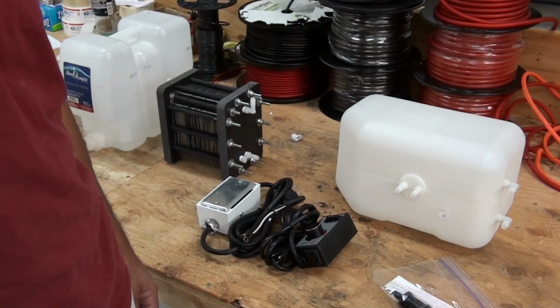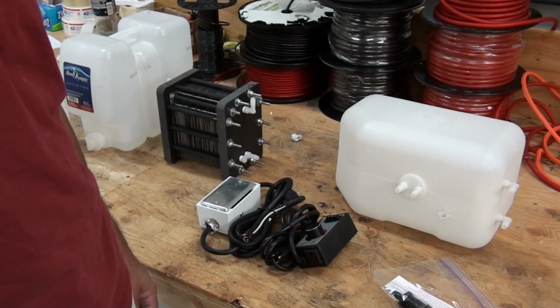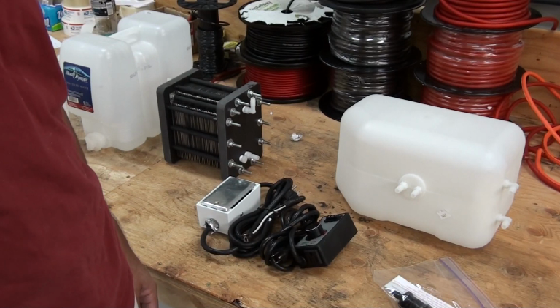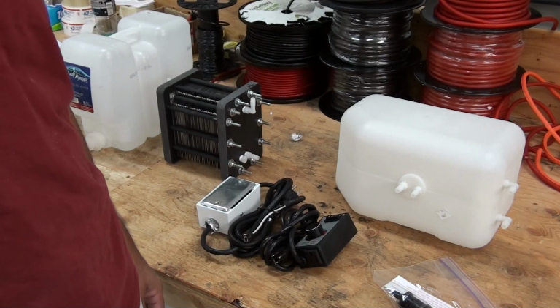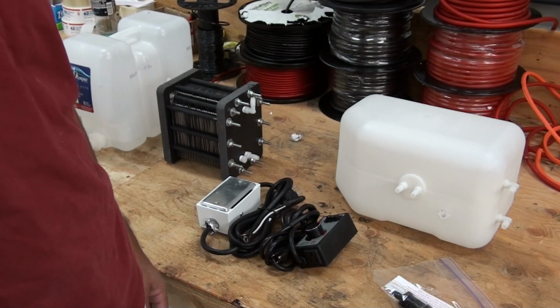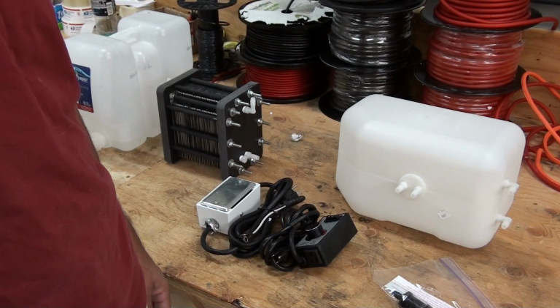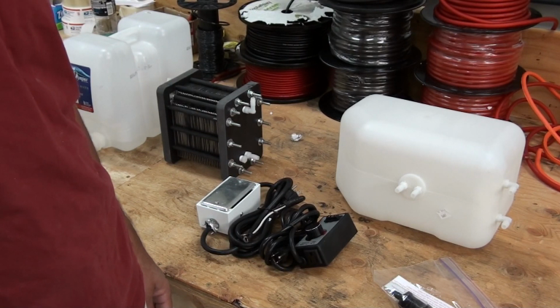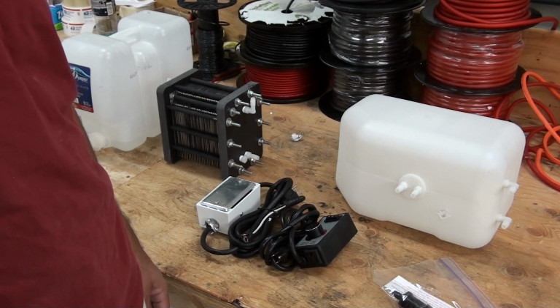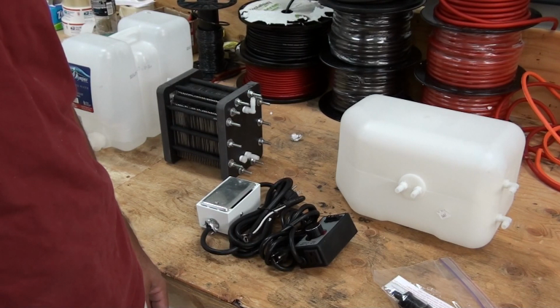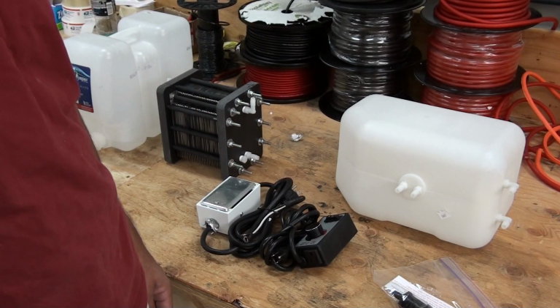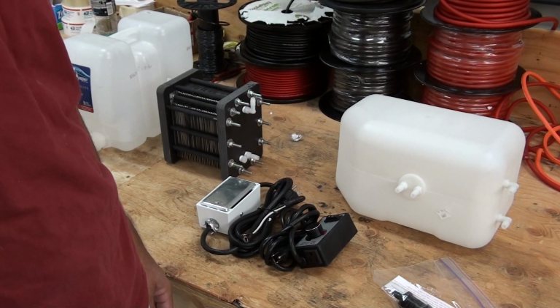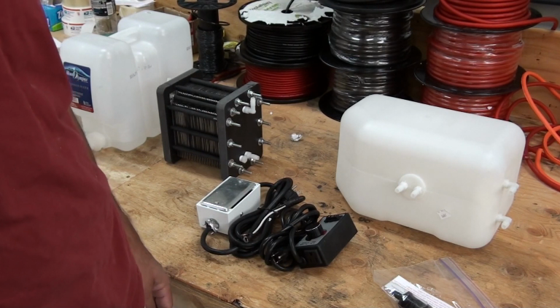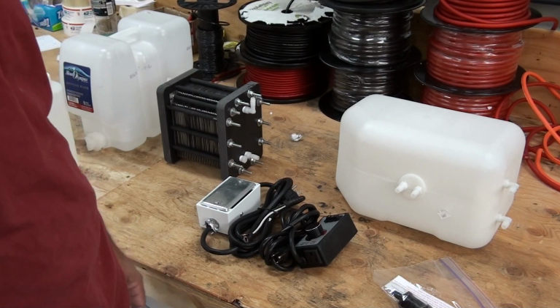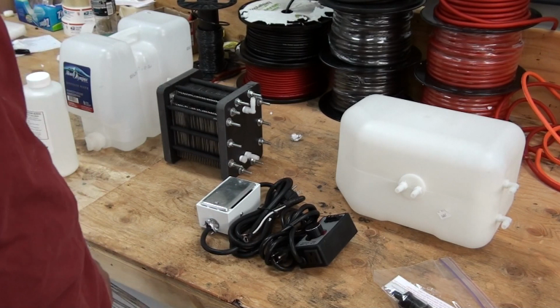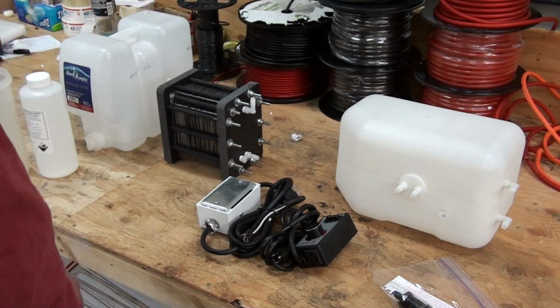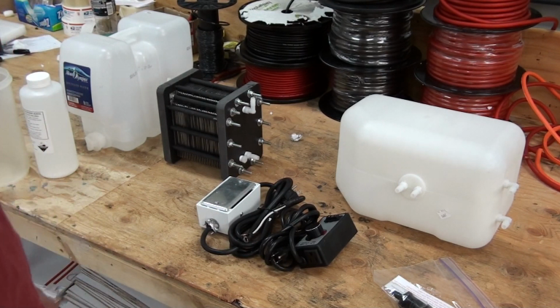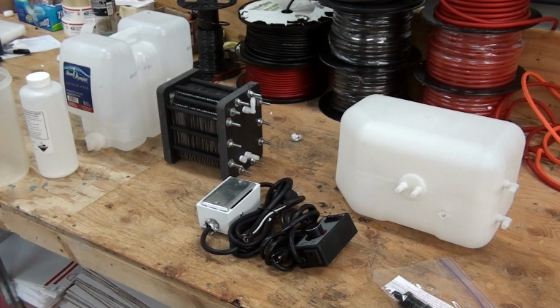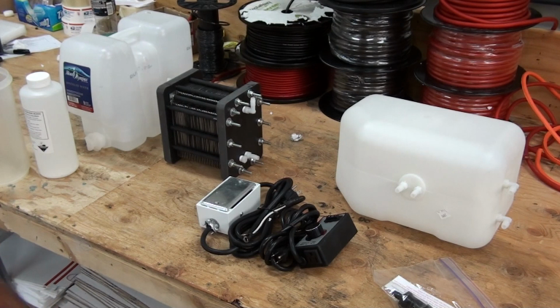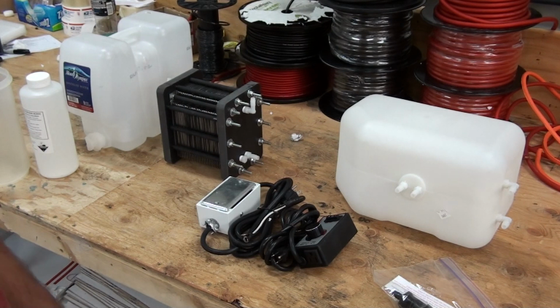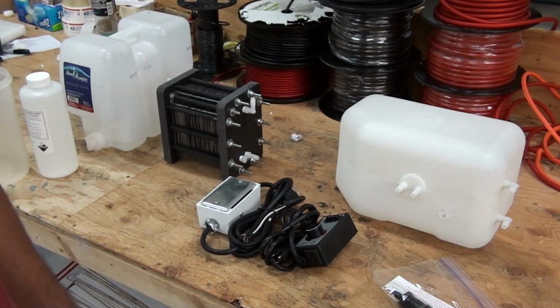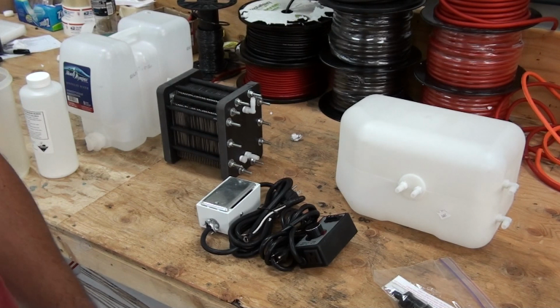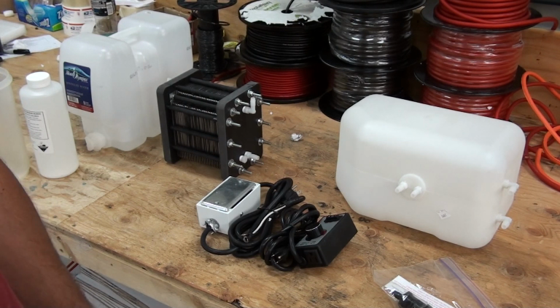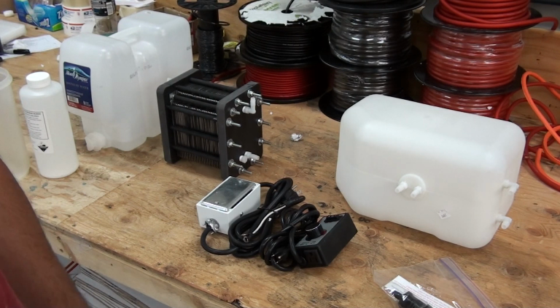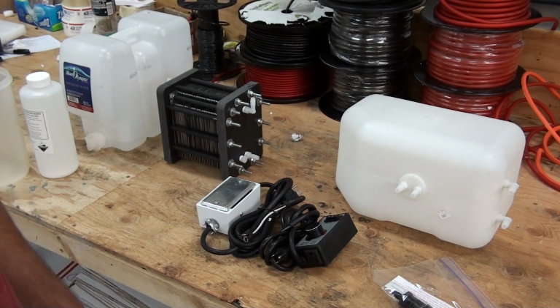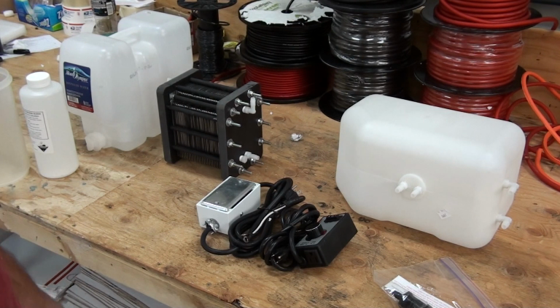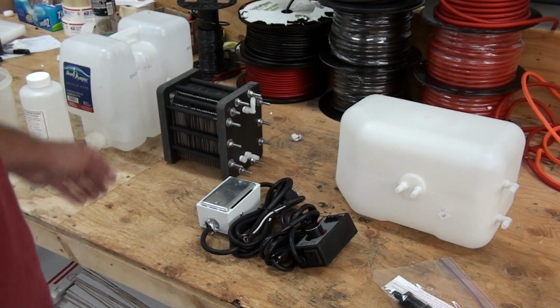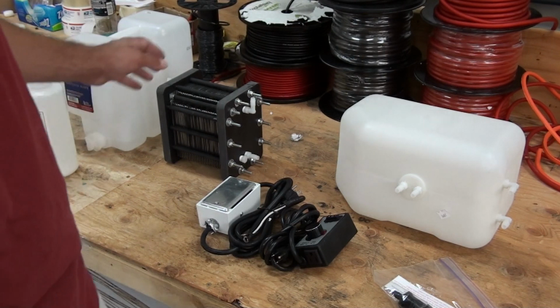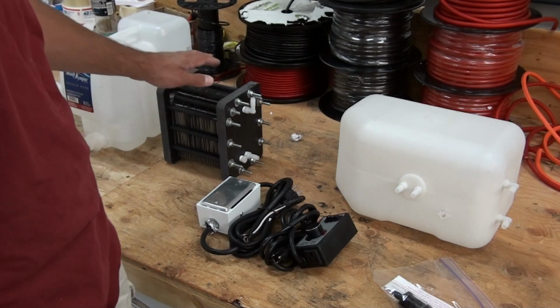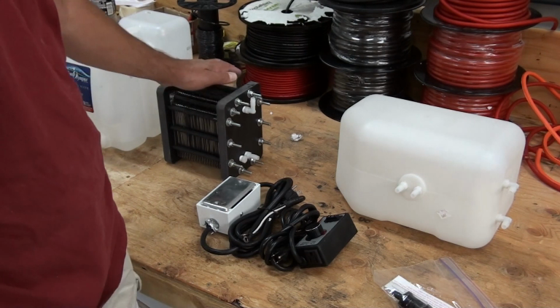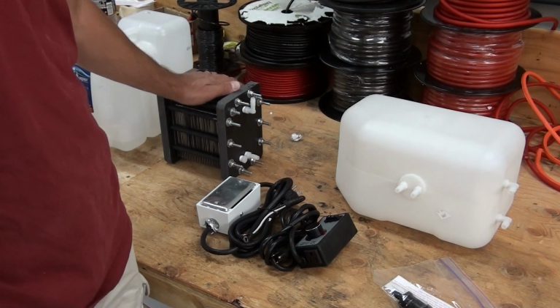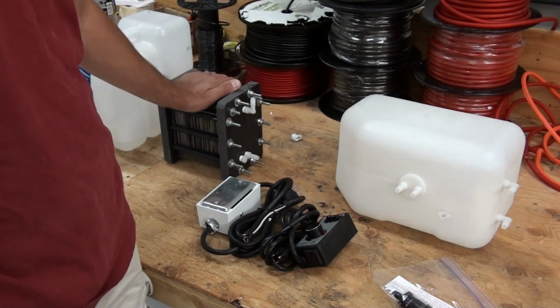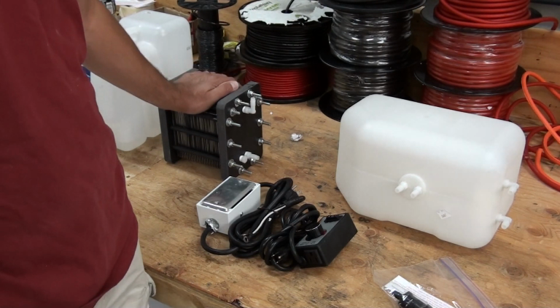Hello, this is Steve at GreenFuelH2O.com. Today I want to go over how to hook up and run the 59 plate cell.